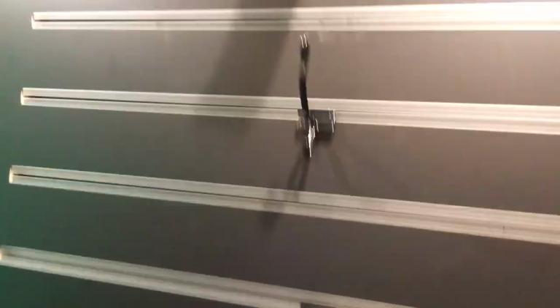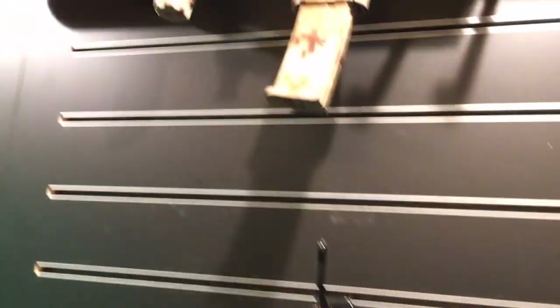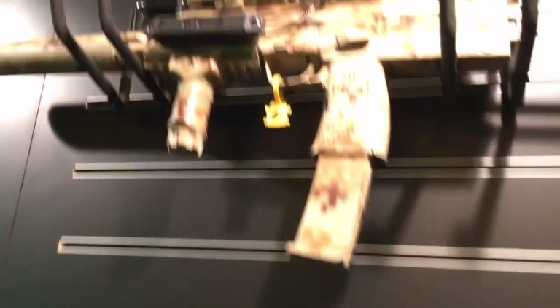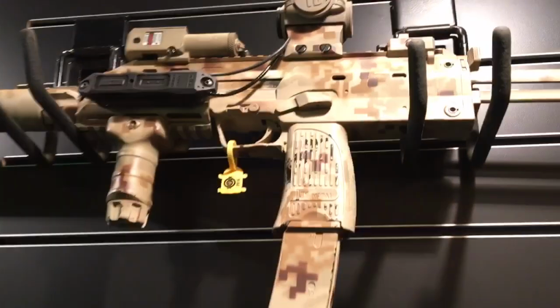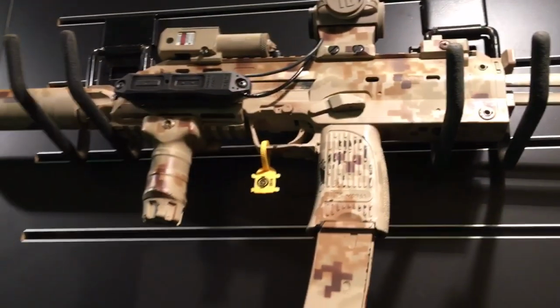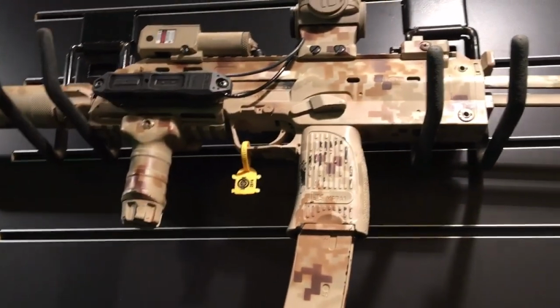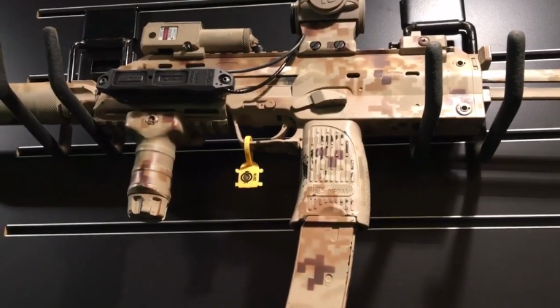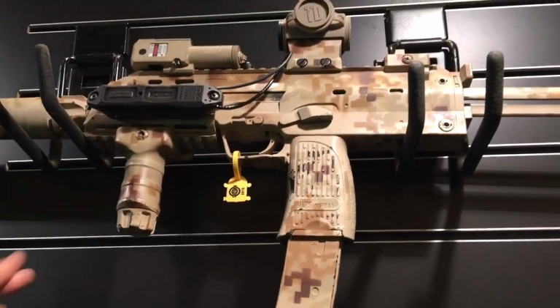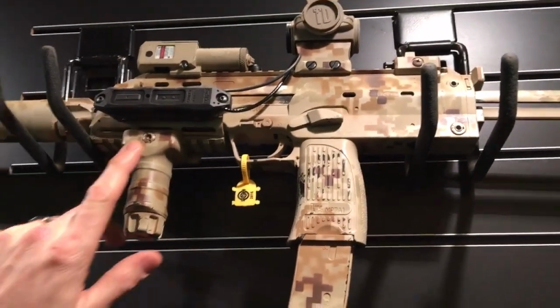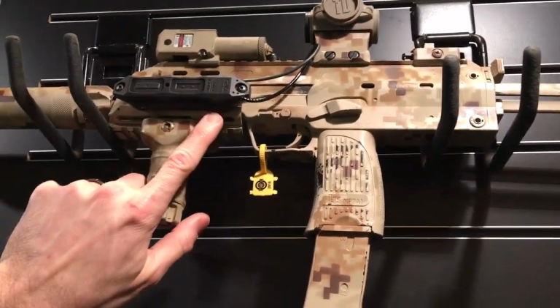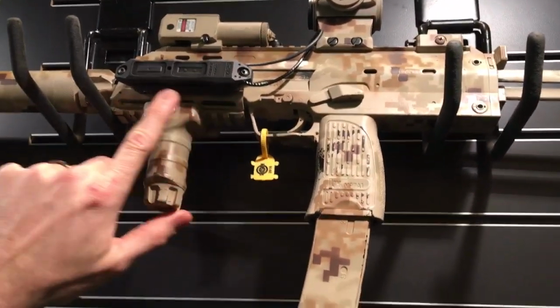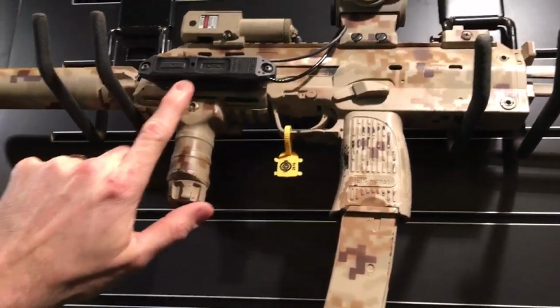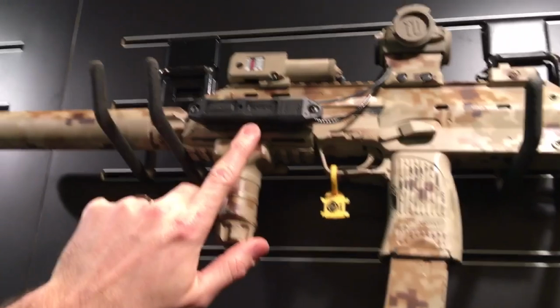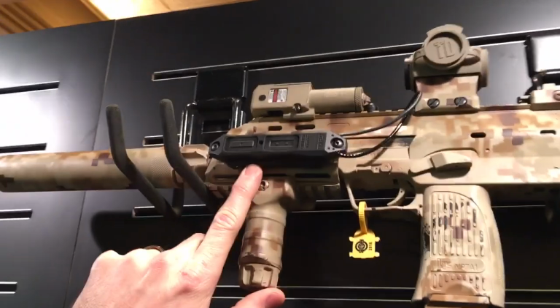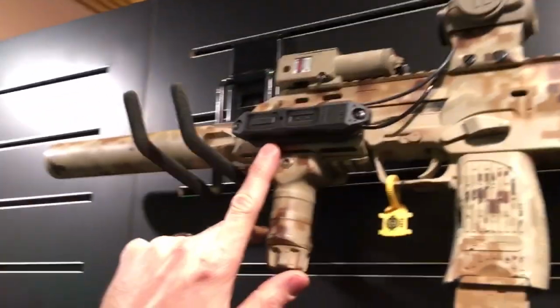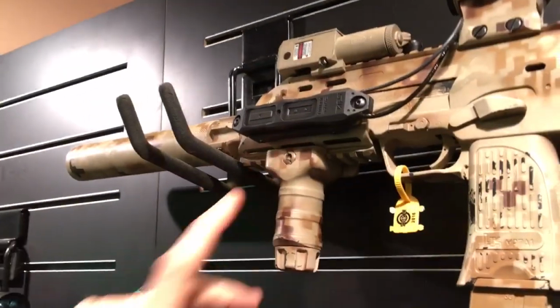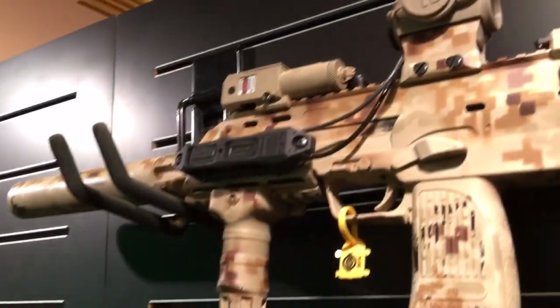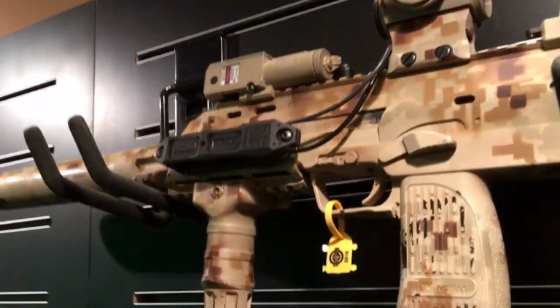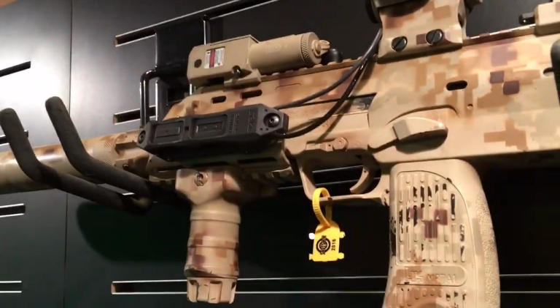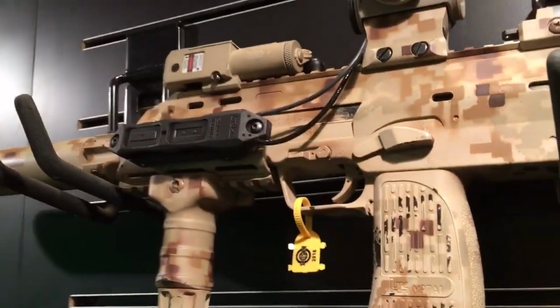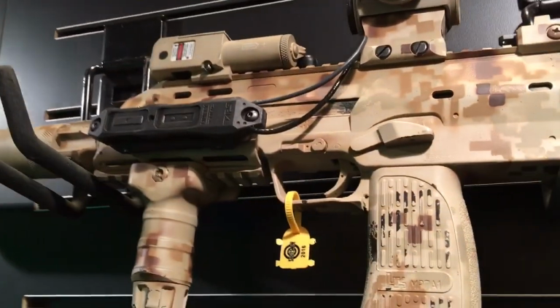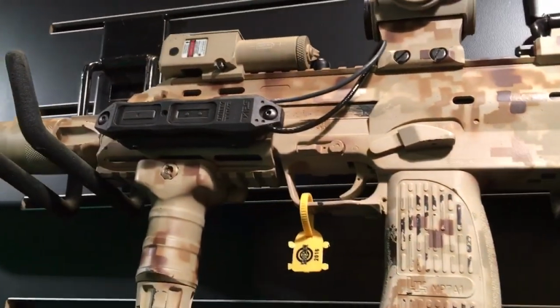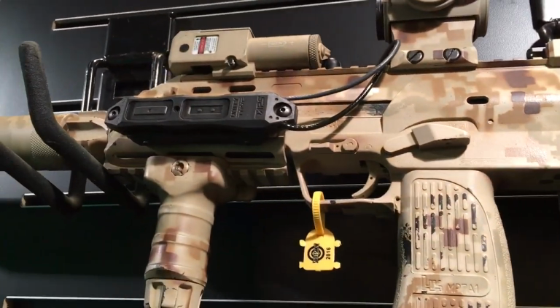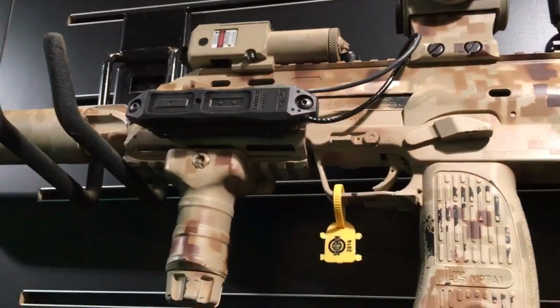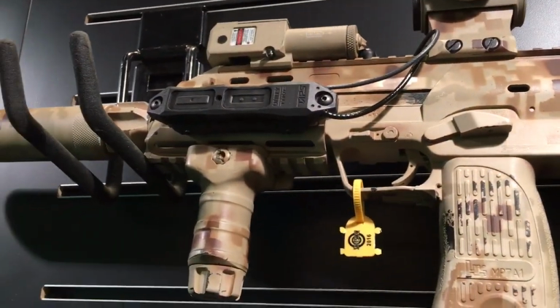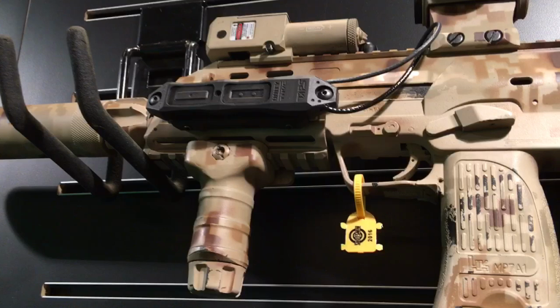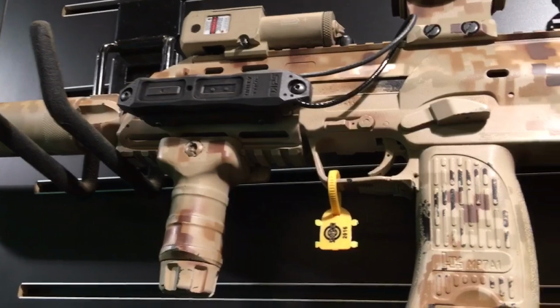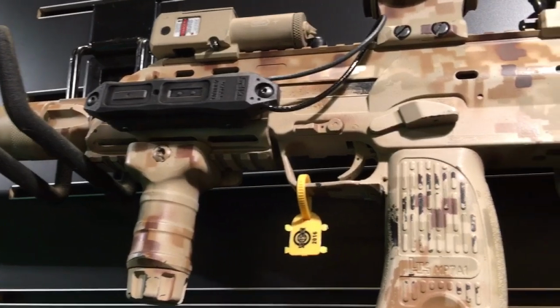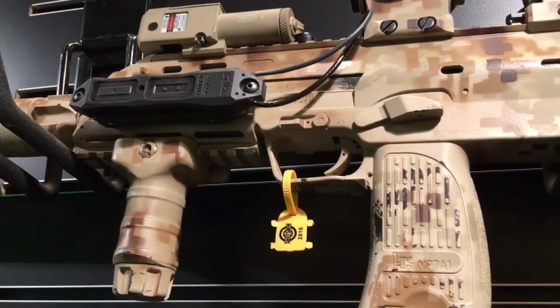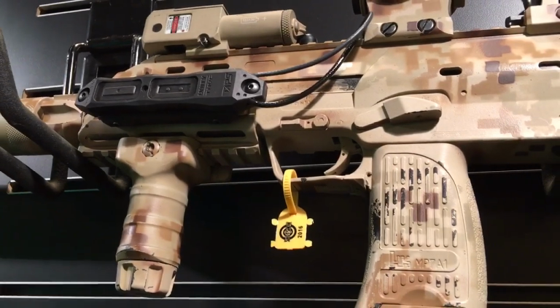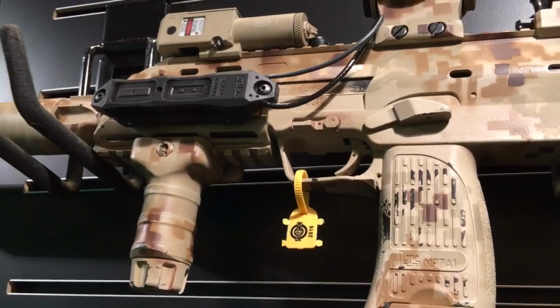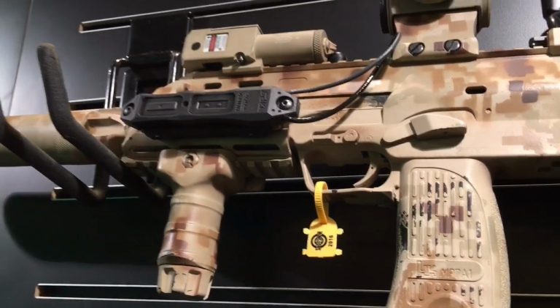We've also got one on the MP7A1. This one has the 1913 rail grabber attachment on it. All the hardware is included for key mod, M-lock, and 1913.